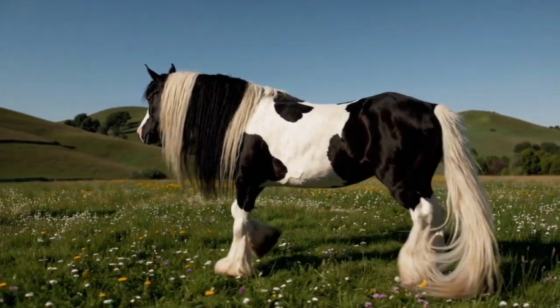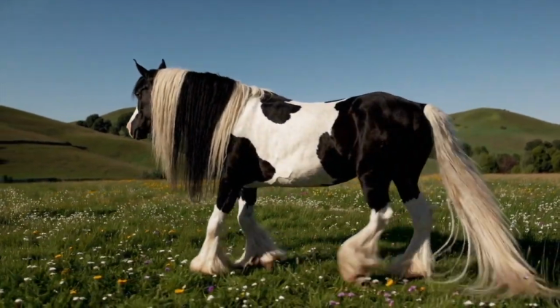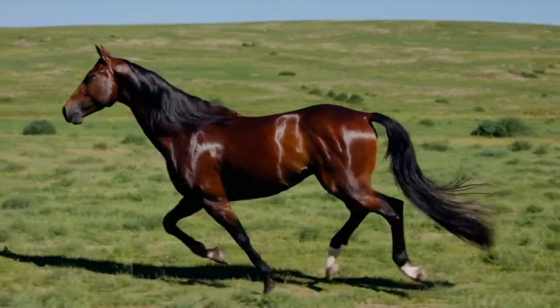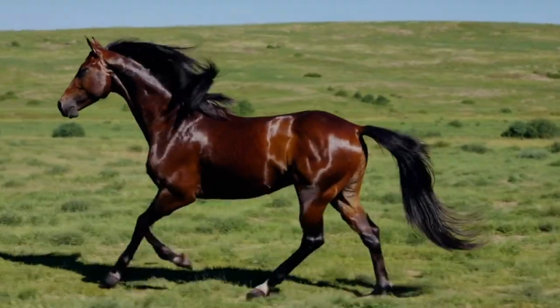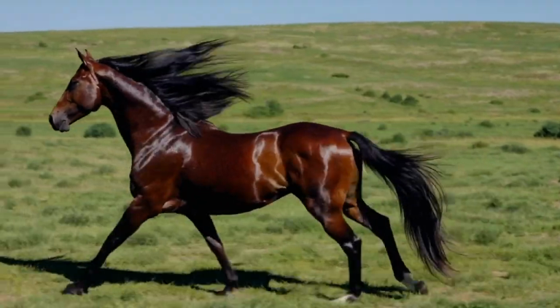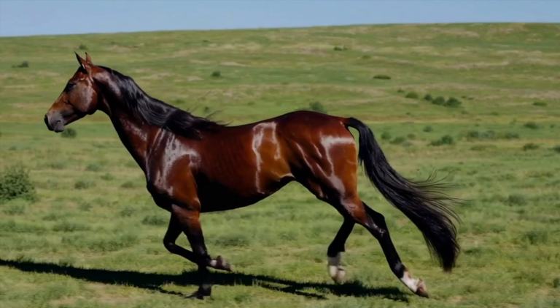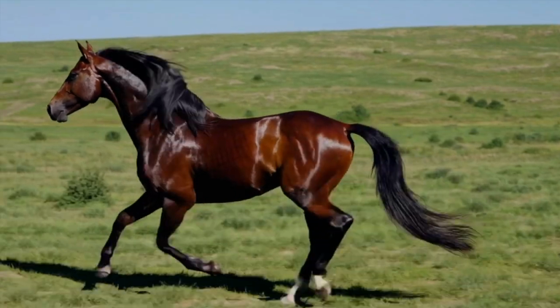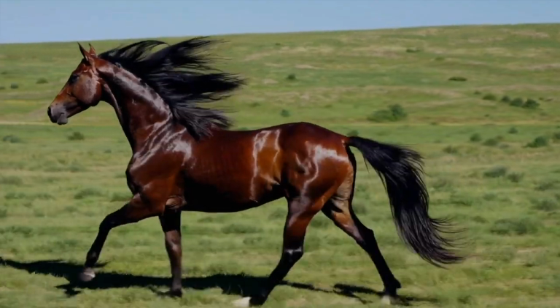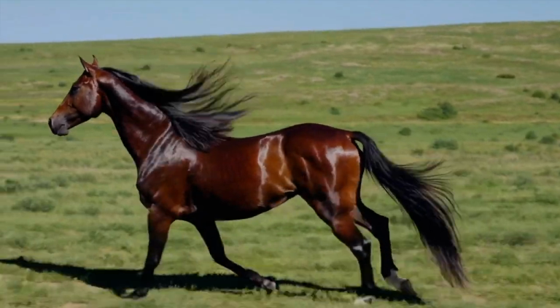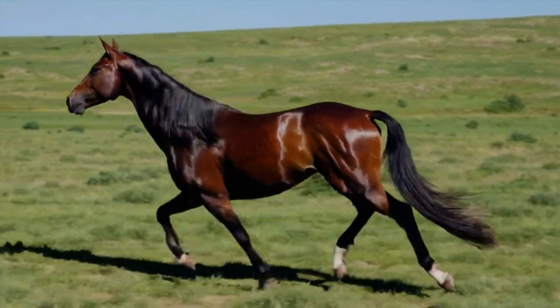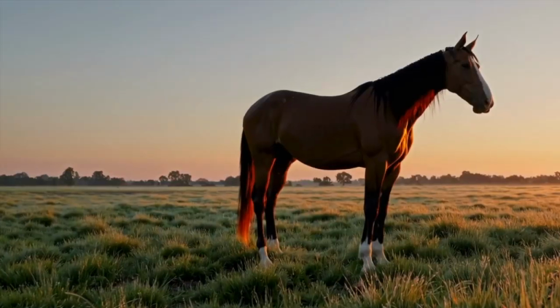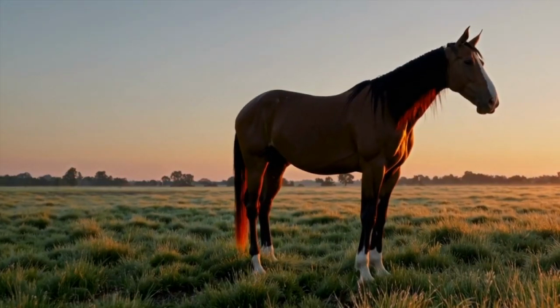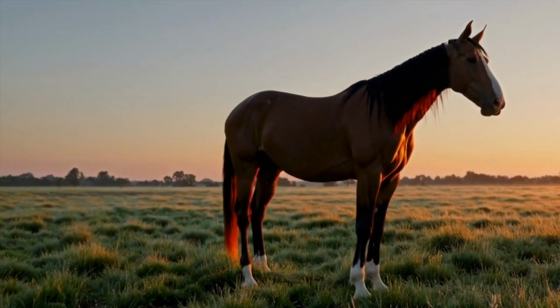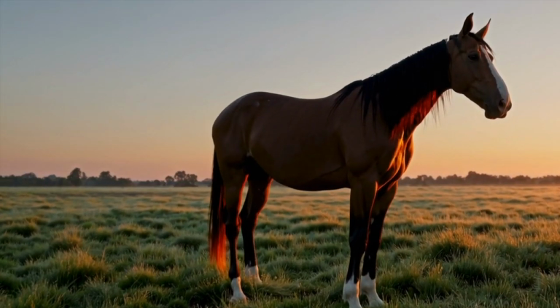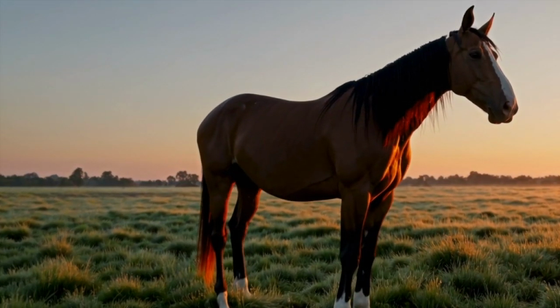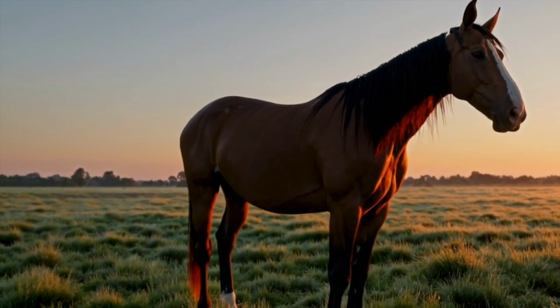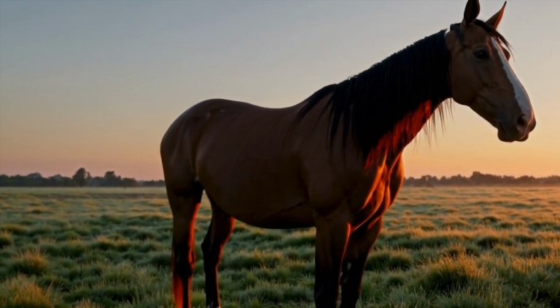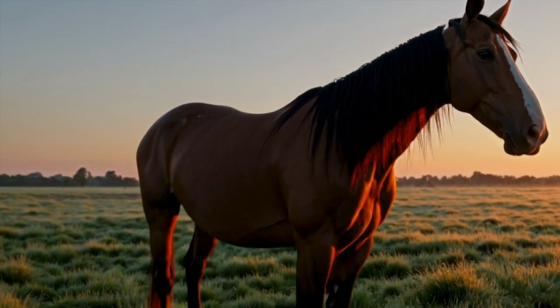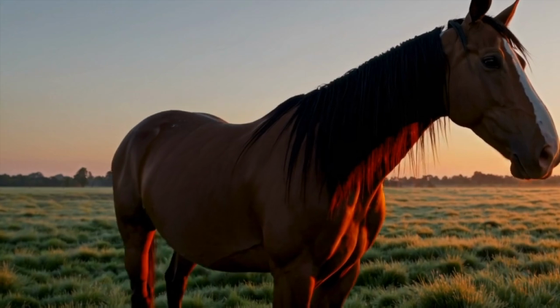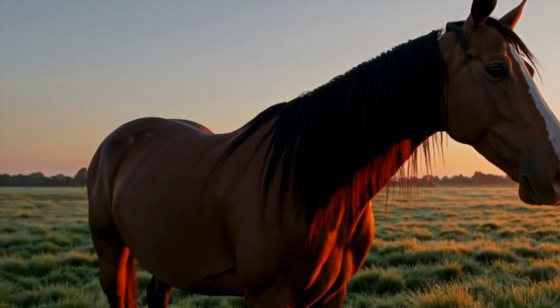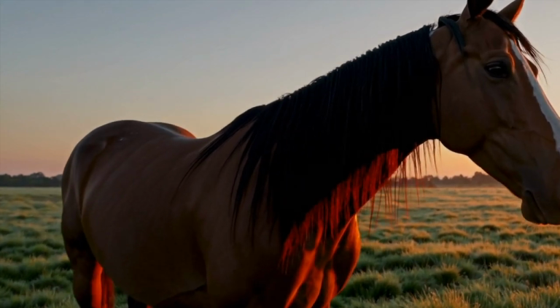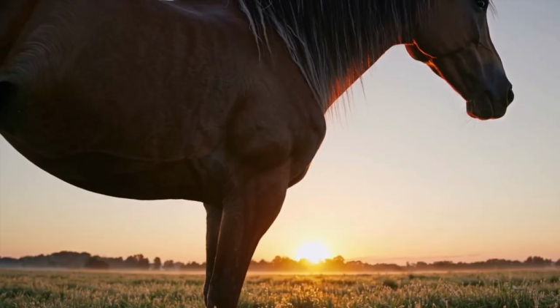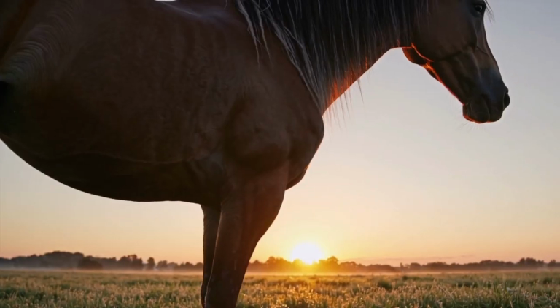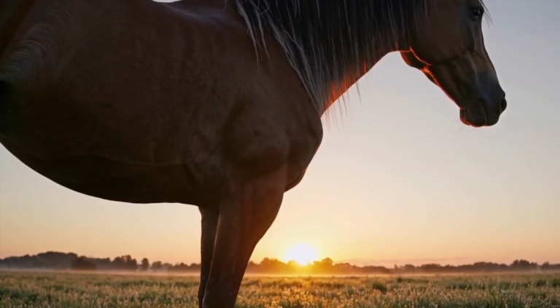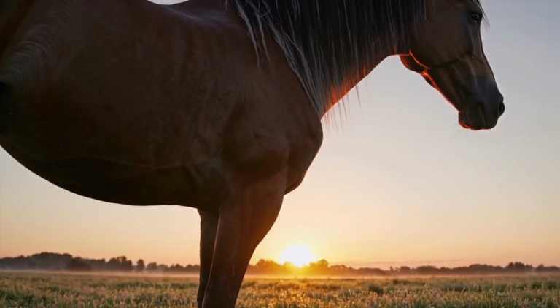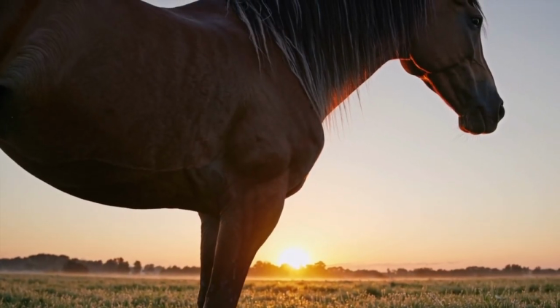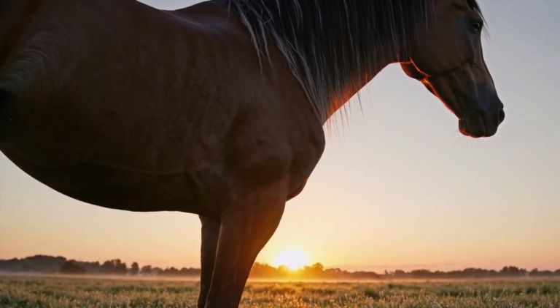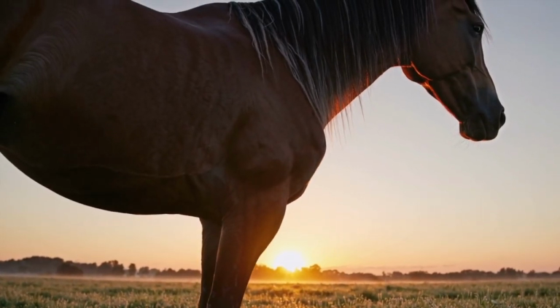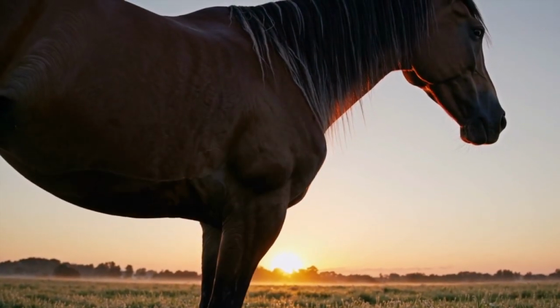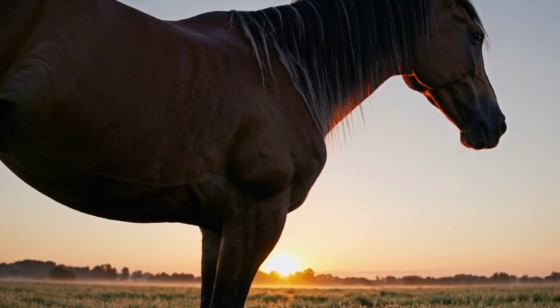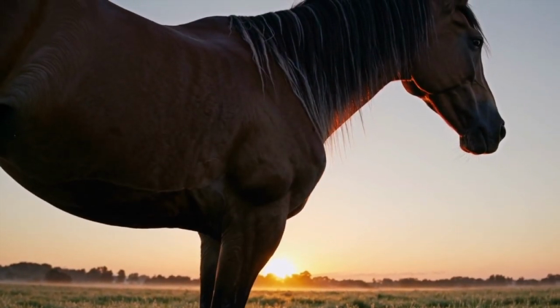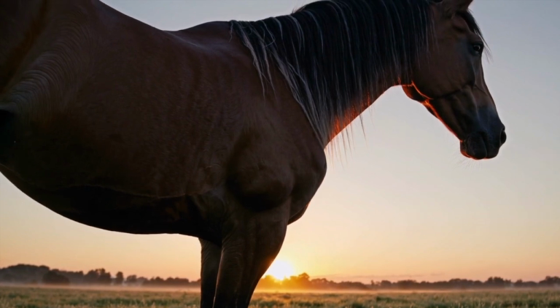Number 14. If you want a comfy ride, hop on a Paso Fino! This Latin American breed is known for its silky-smooth gait that feels like gliding. Paso Finos are graceful, calm, and so much fun to ride.